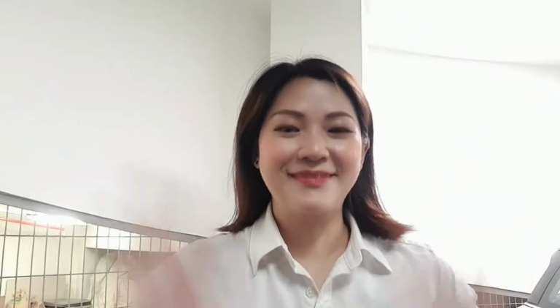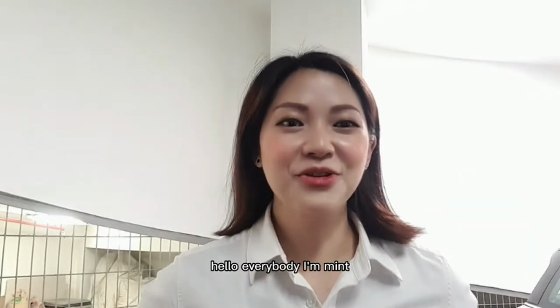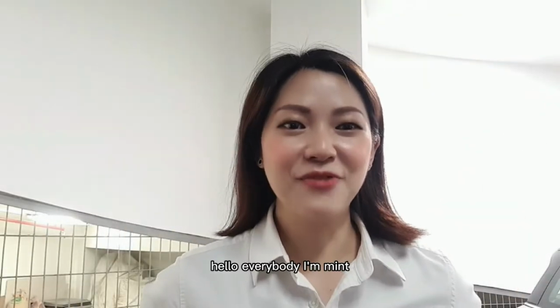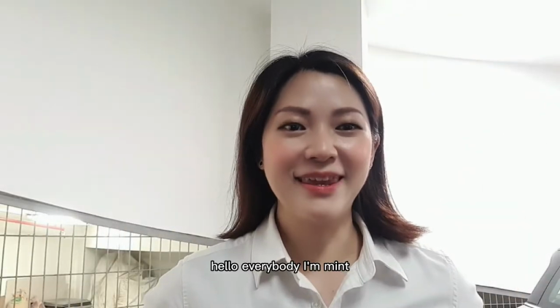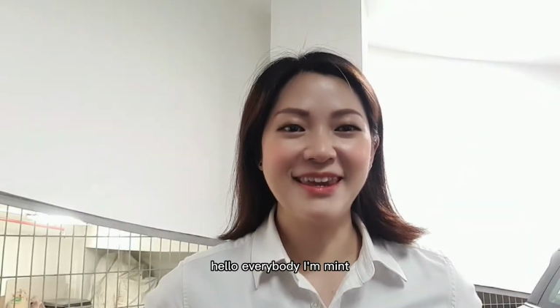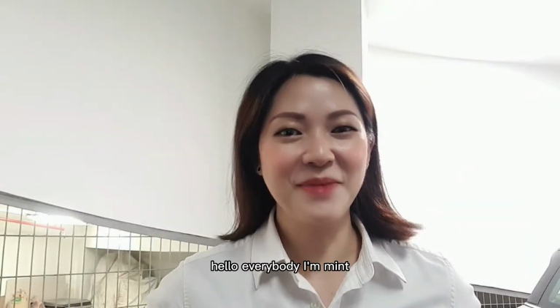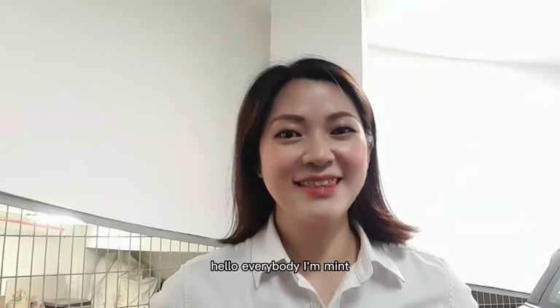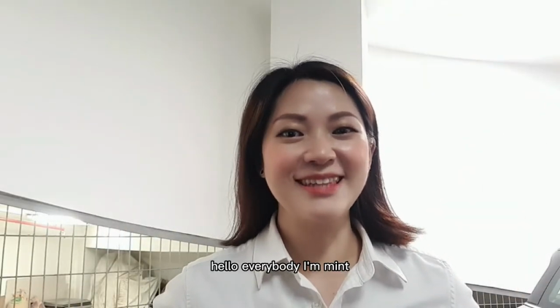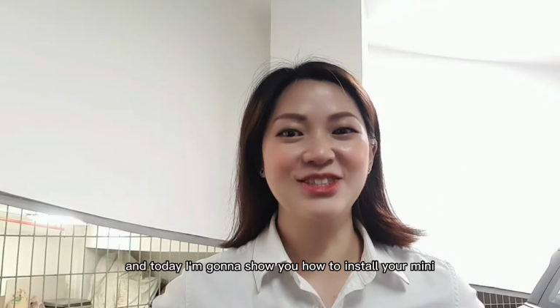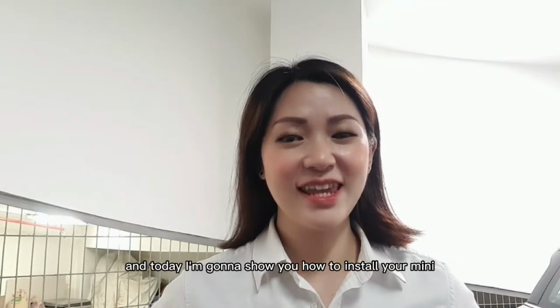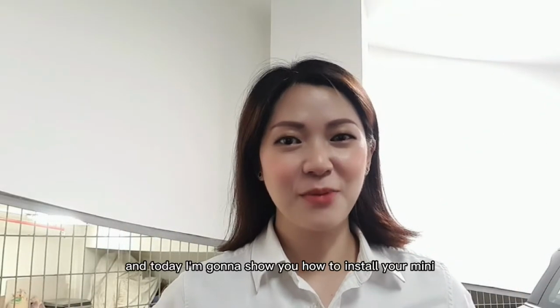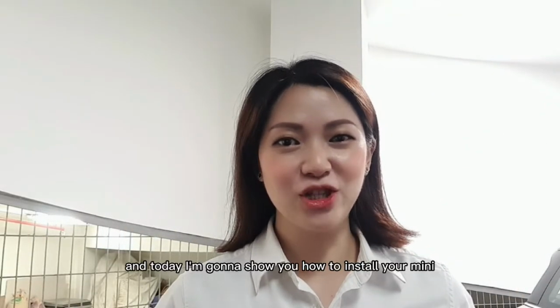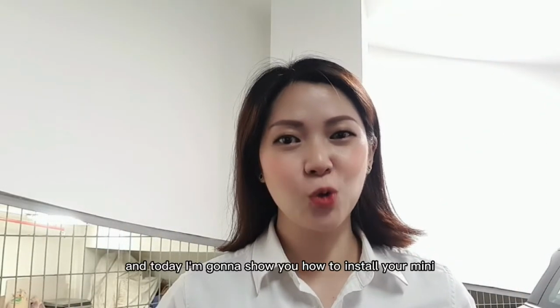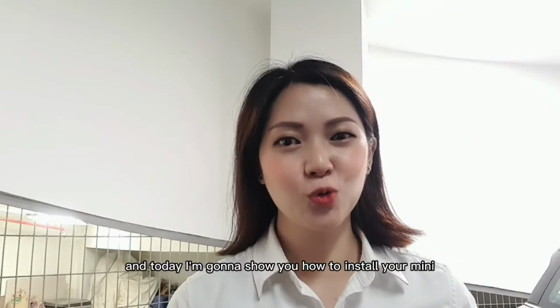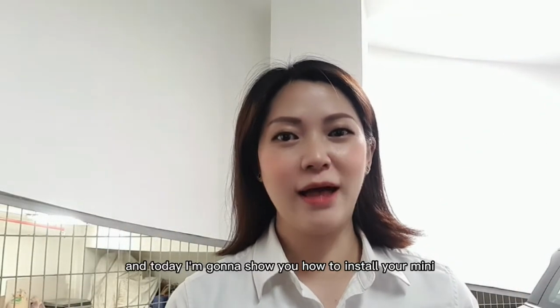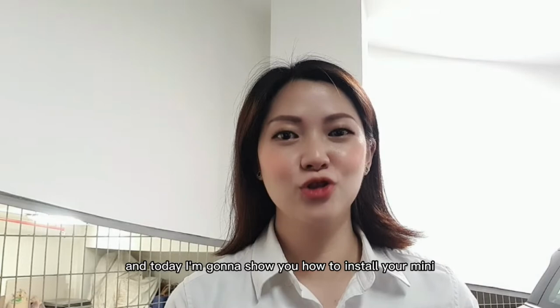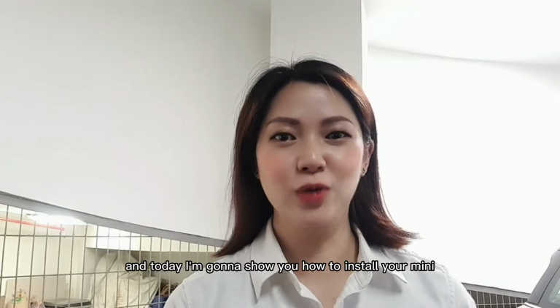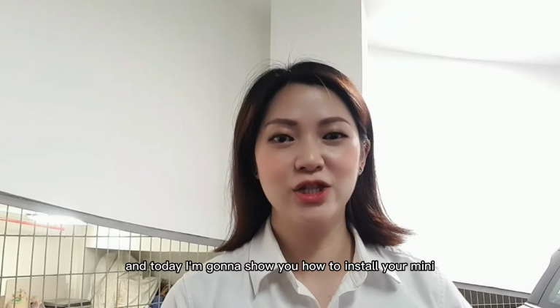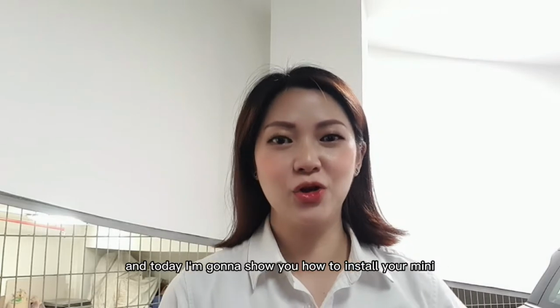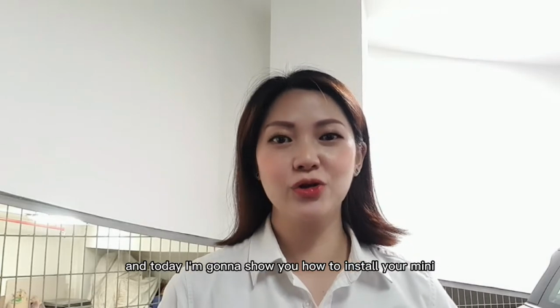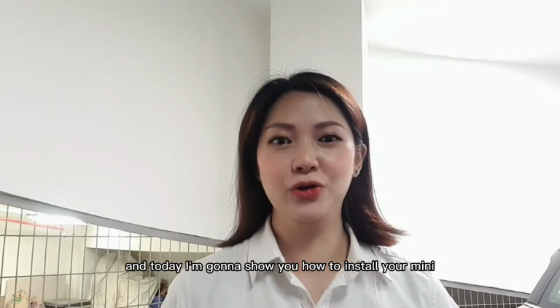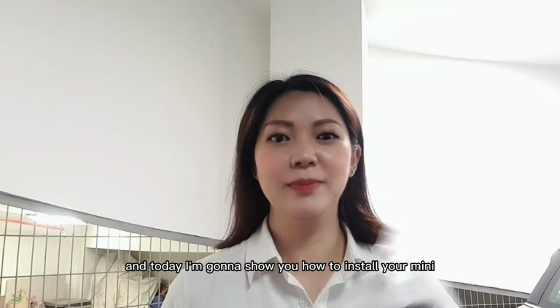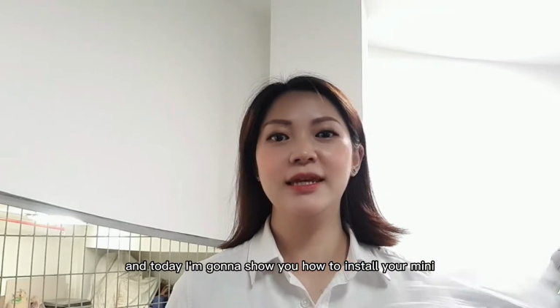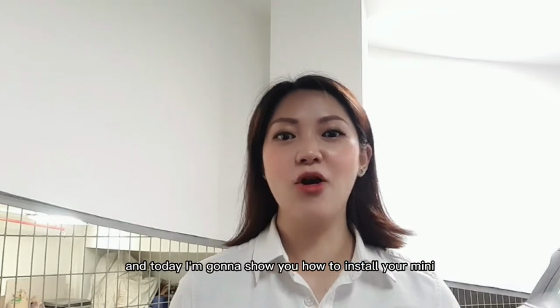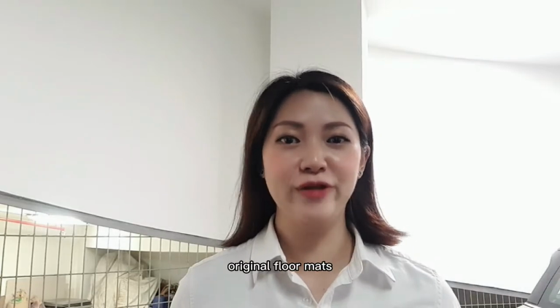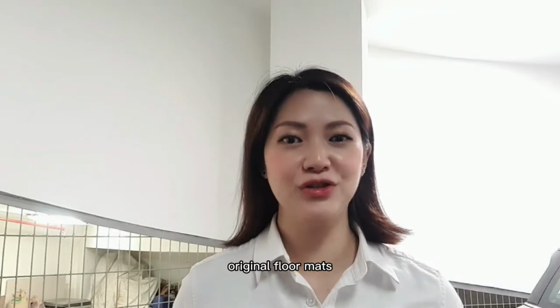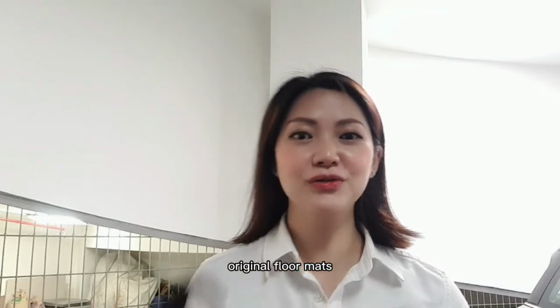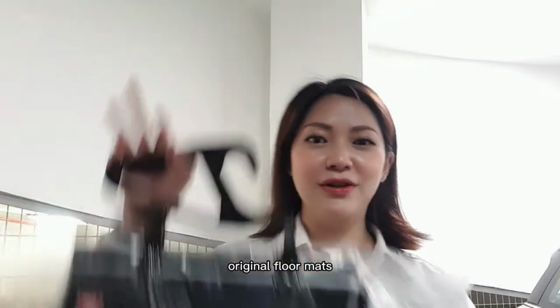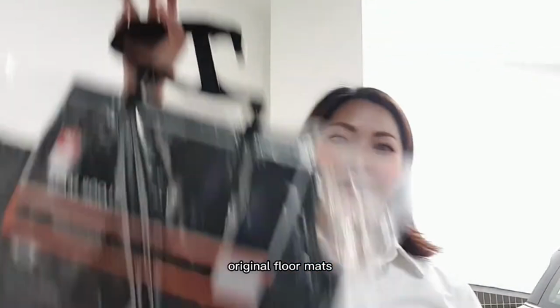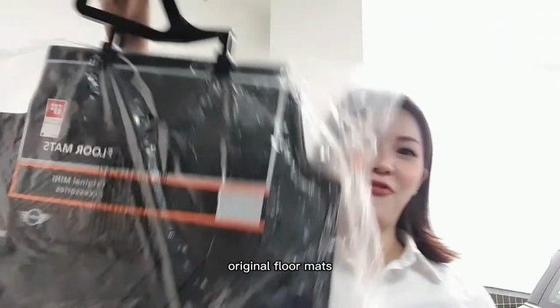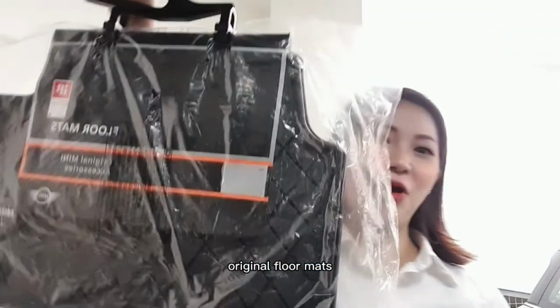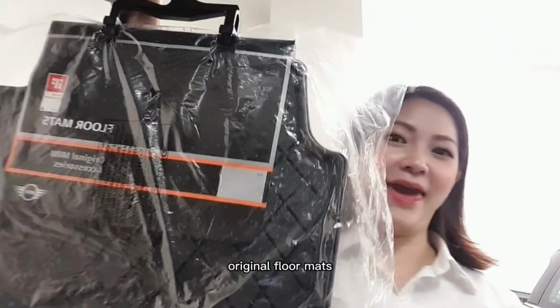Hello everybody, I'm Mint and today I'm going to show you how to install your Mini Original Floor Mats.